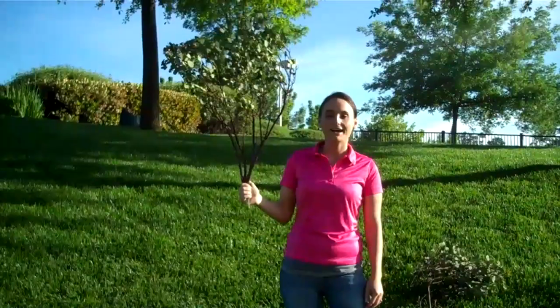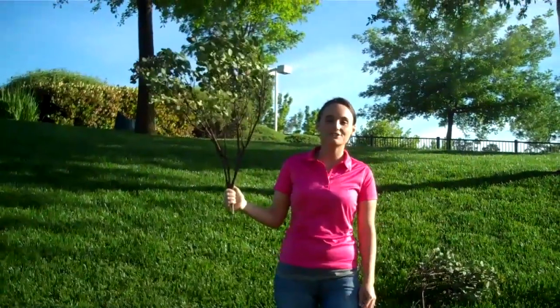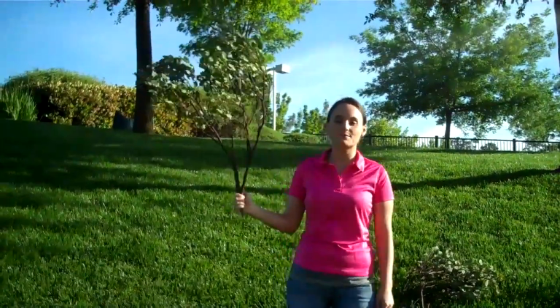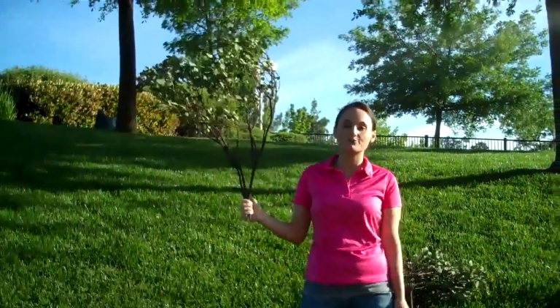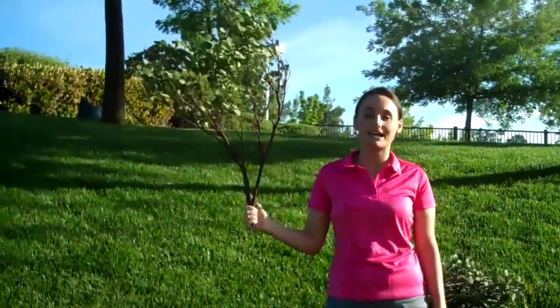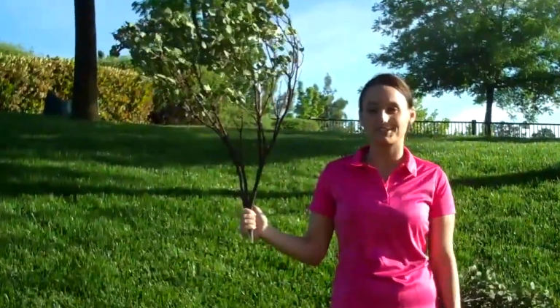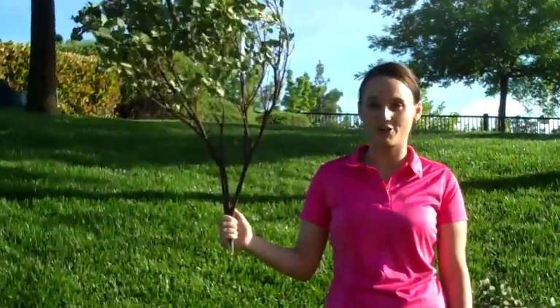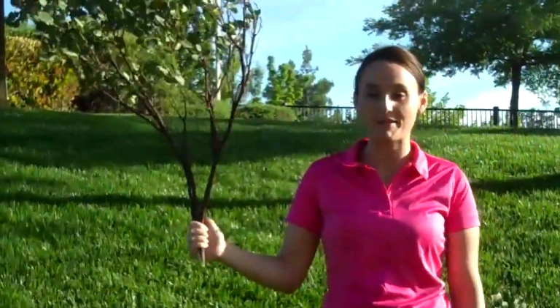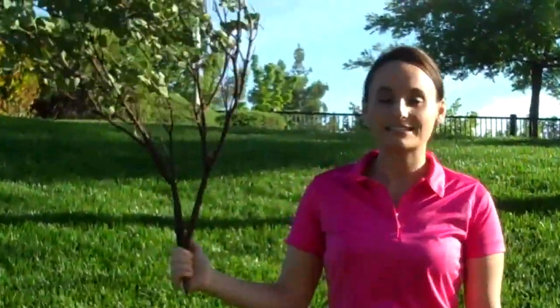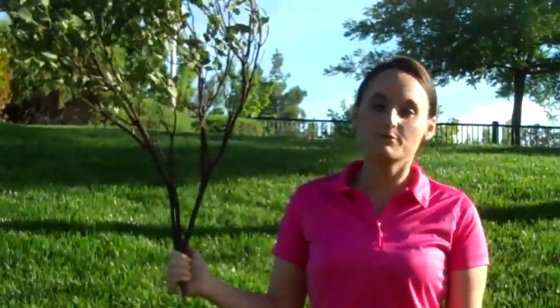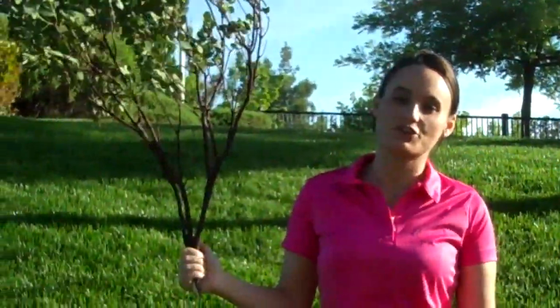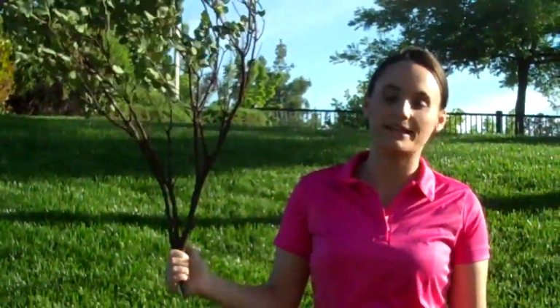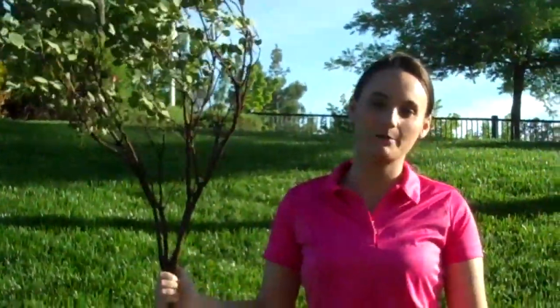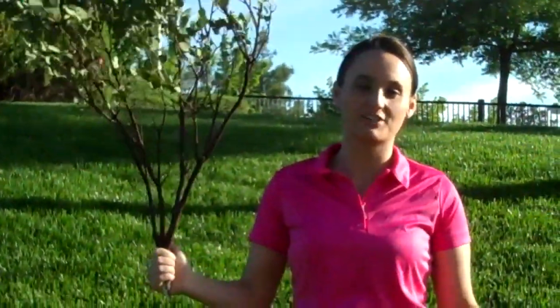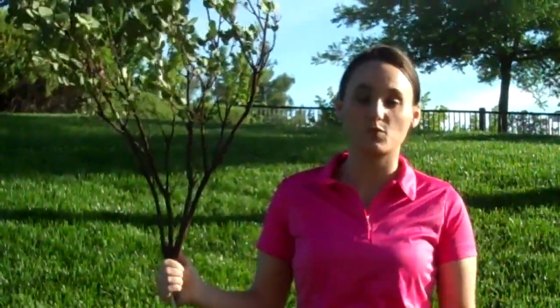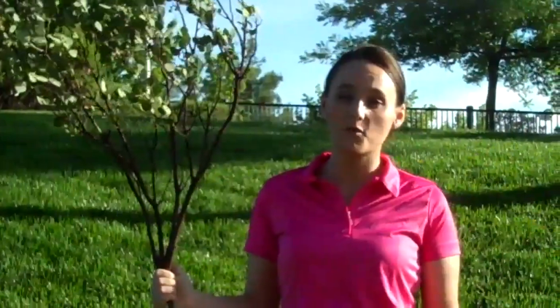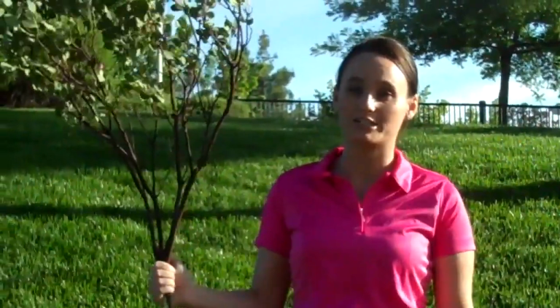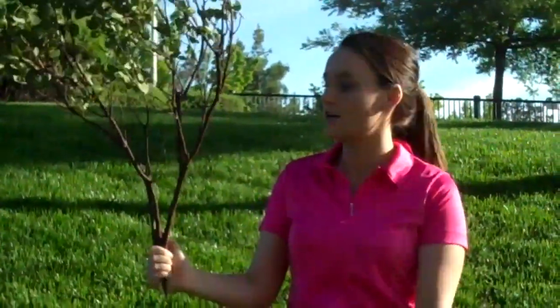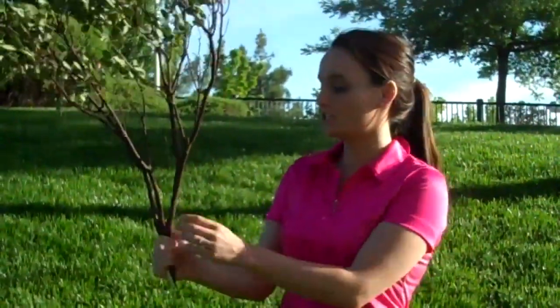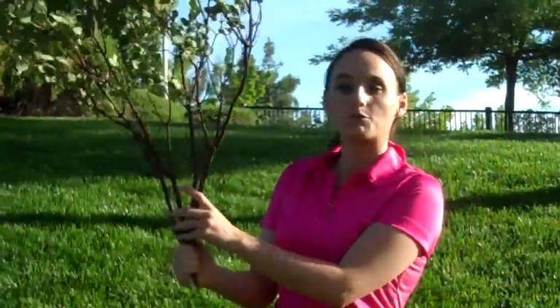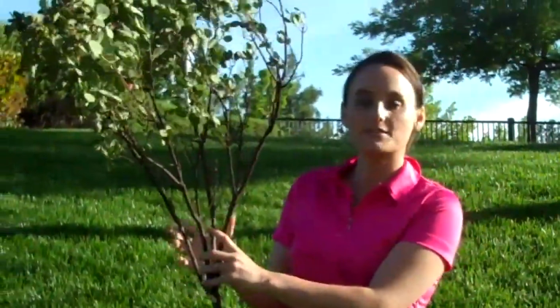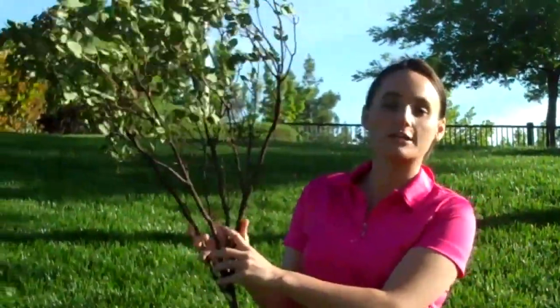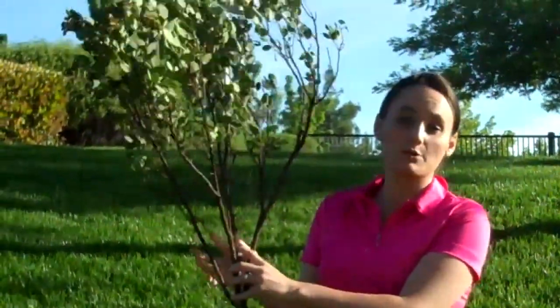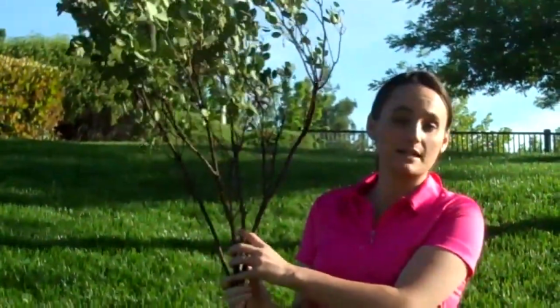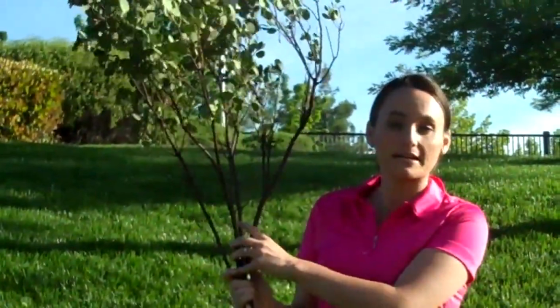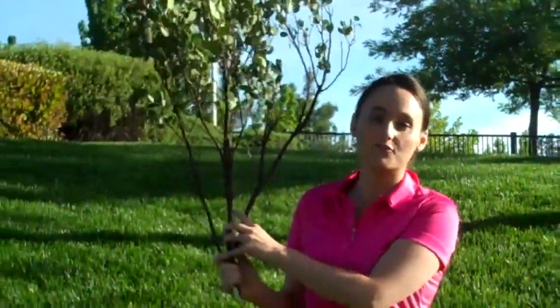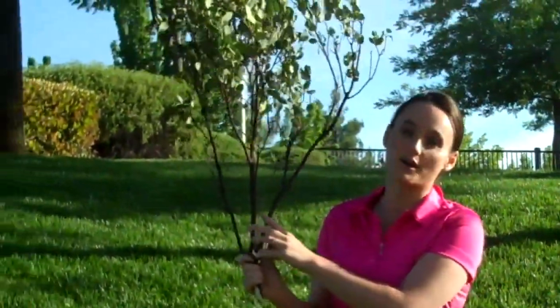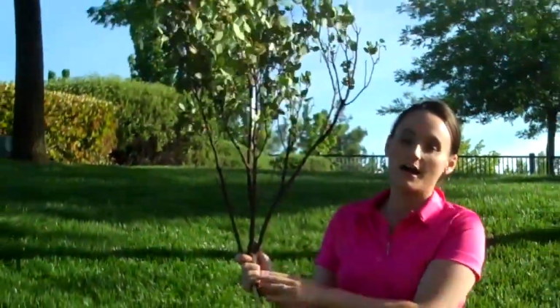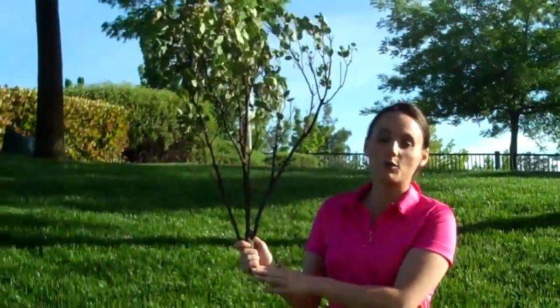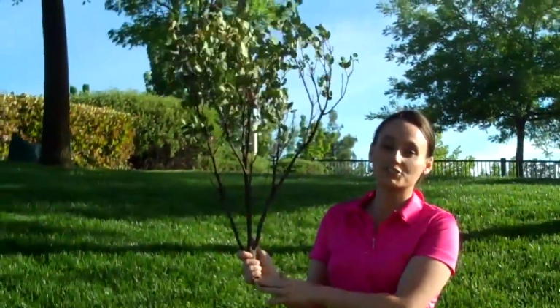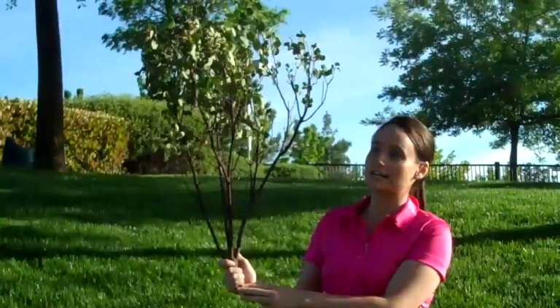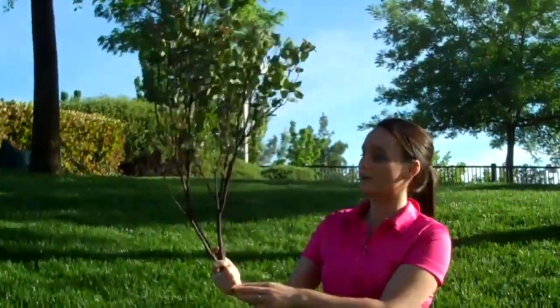Hi, this is Jens with Outdoor-Treasure.com, and today I want to show you a manzanita branch that's 24 inches, which really makes for a good centerpiece at a wedding for a wish tree as well.